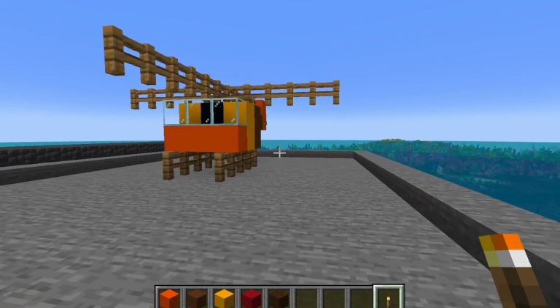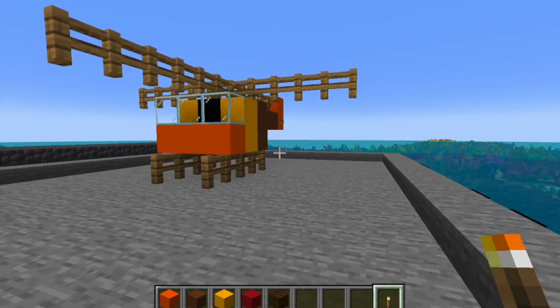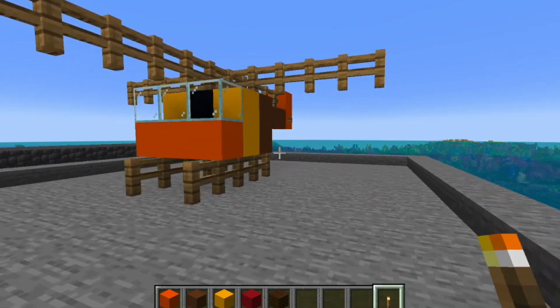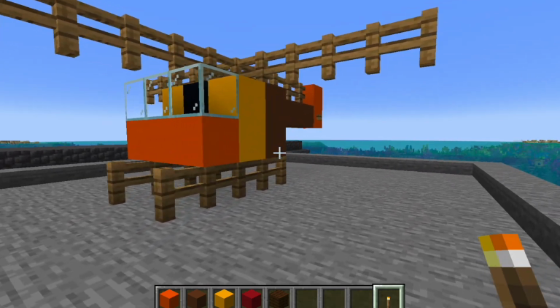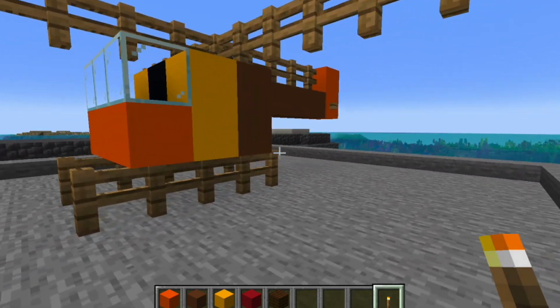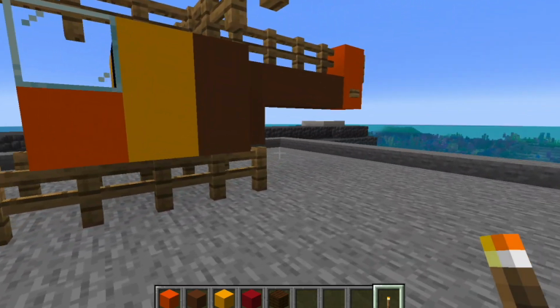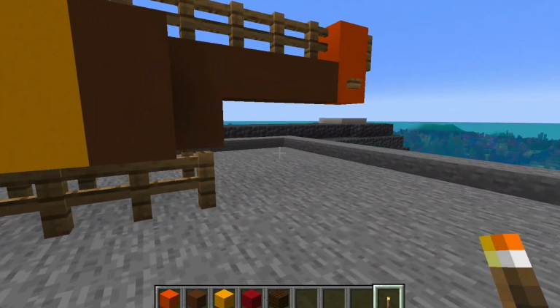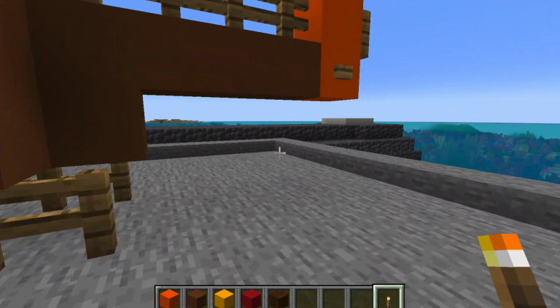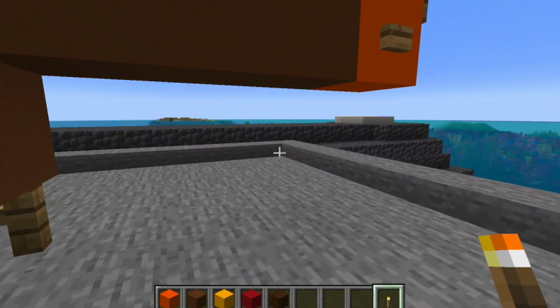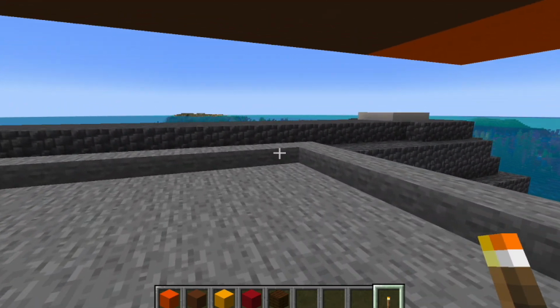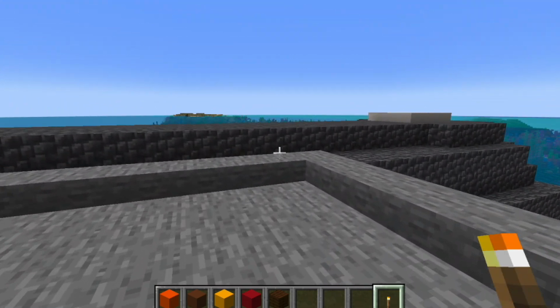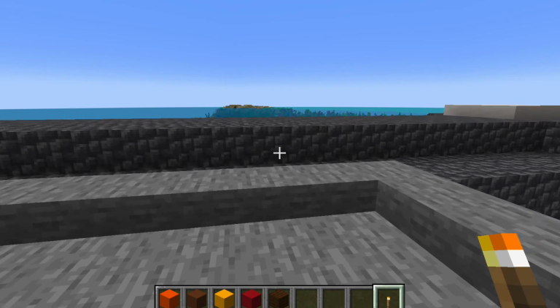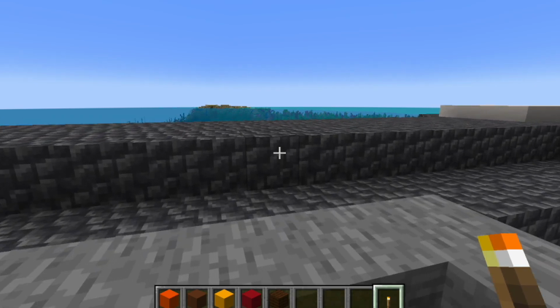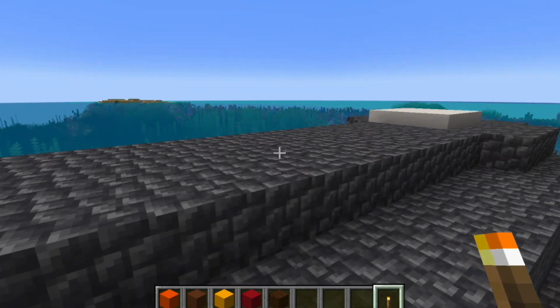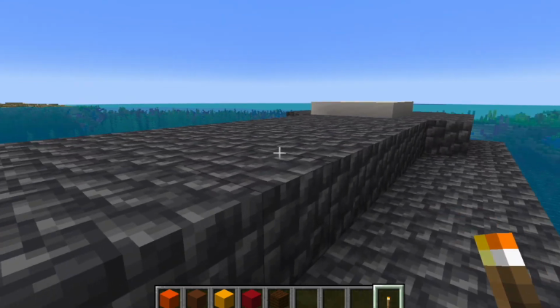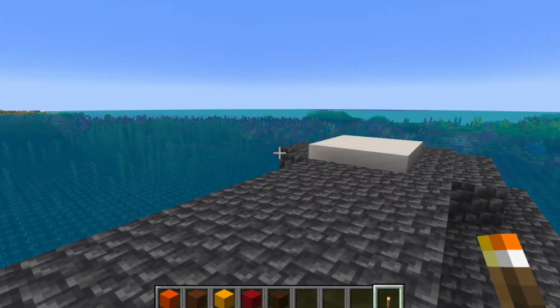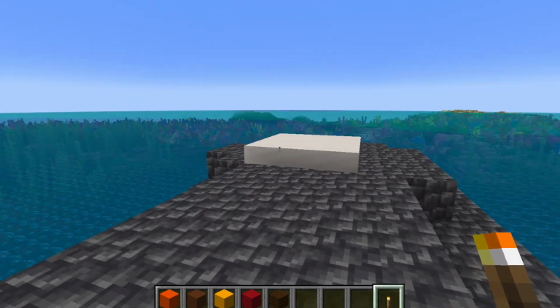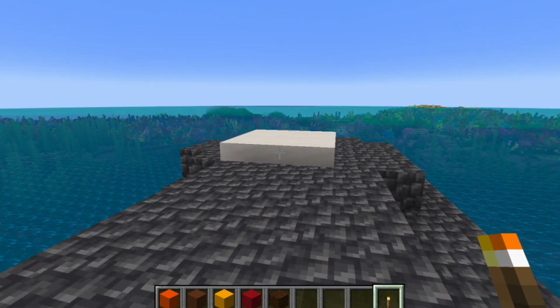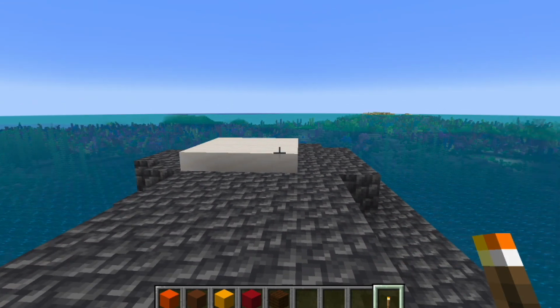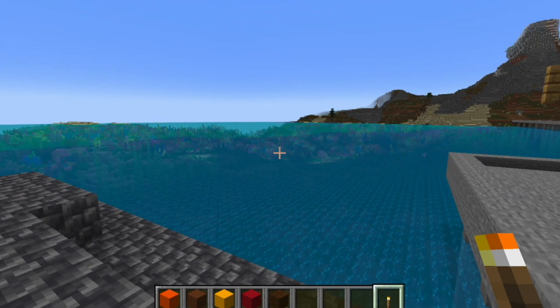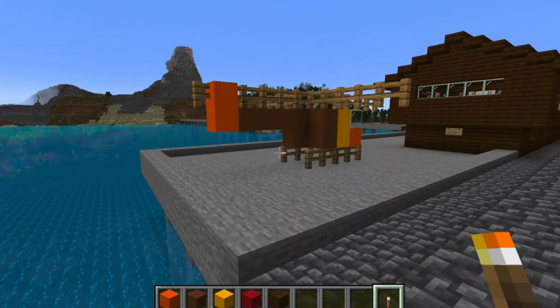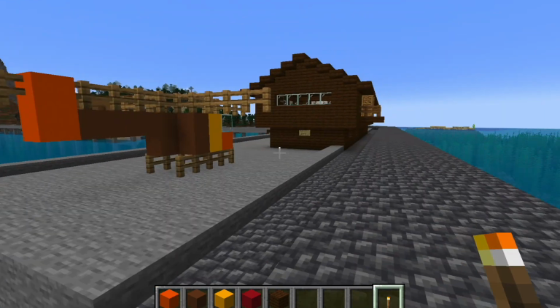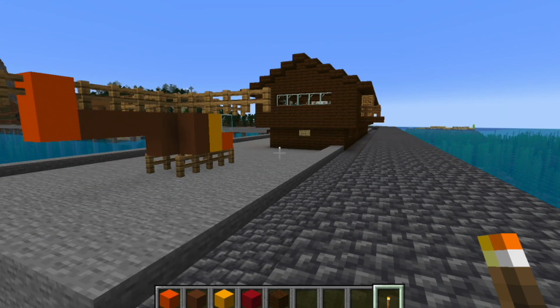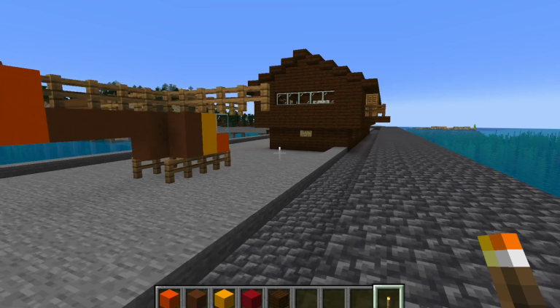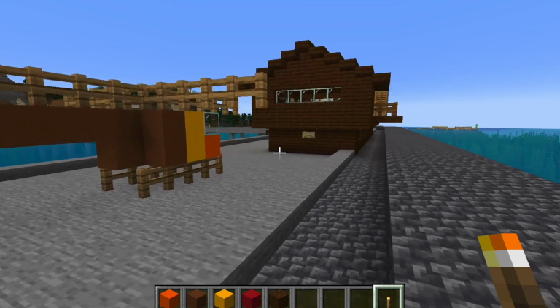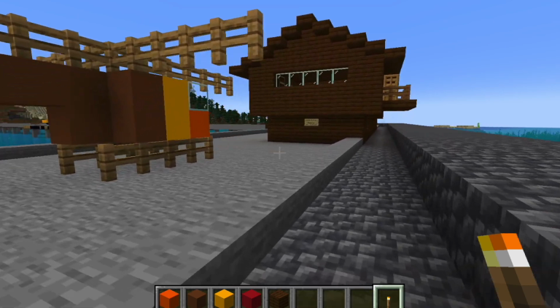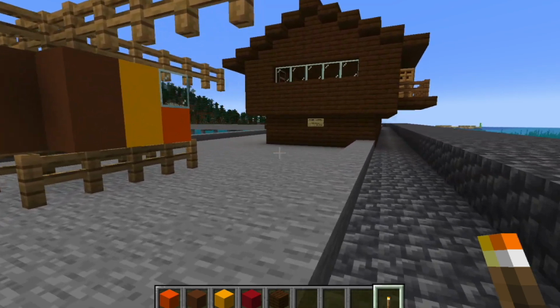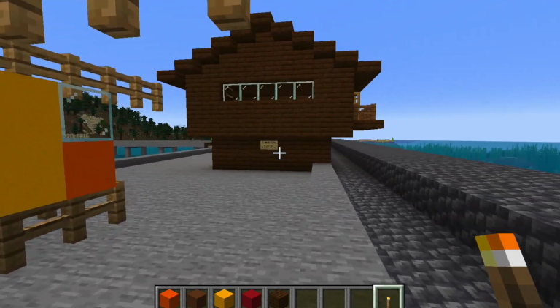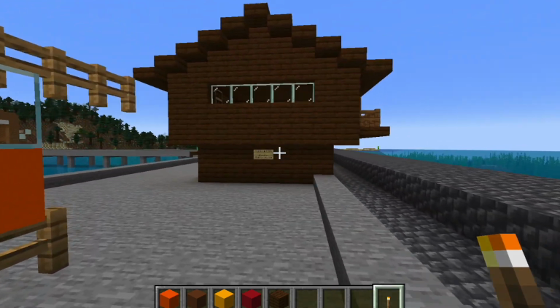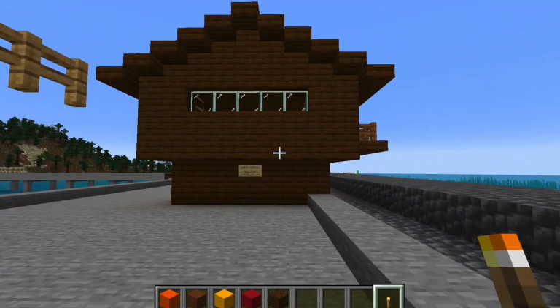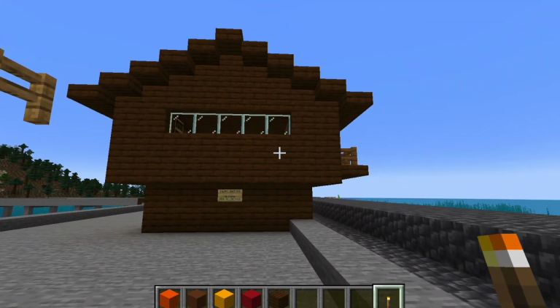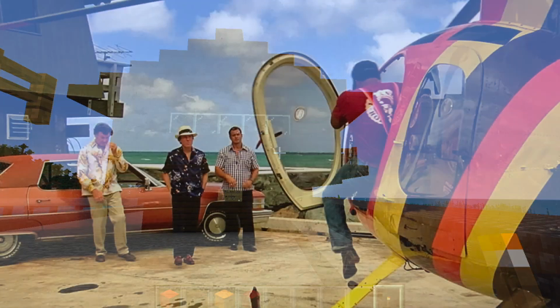Here is the Hughes 500D helicopter, and up here is a landing pad atop the jetty. The main building has a split-level design with a deck on the second floor.